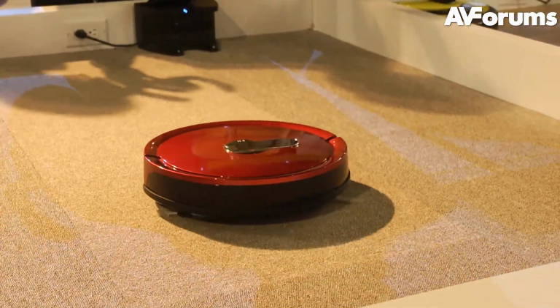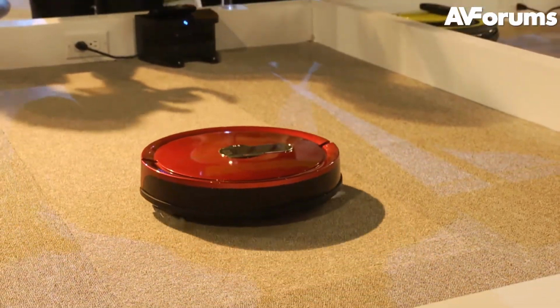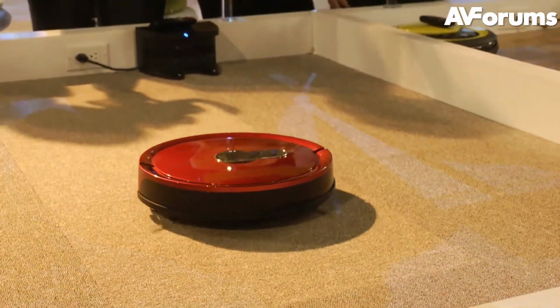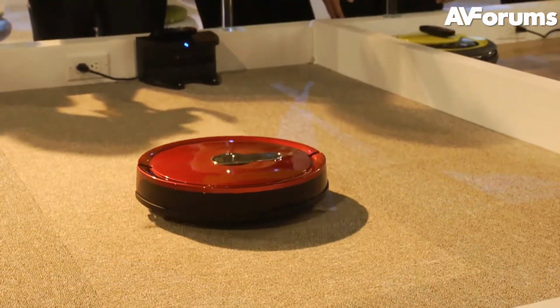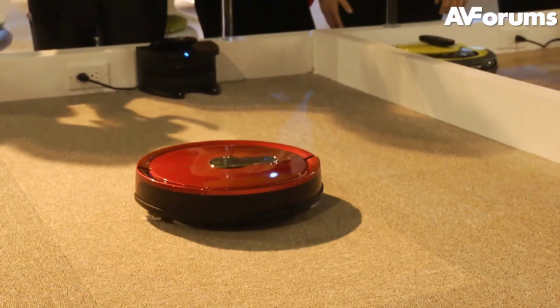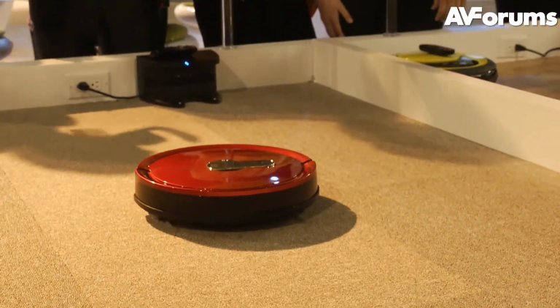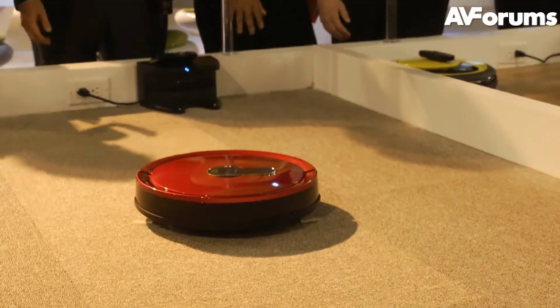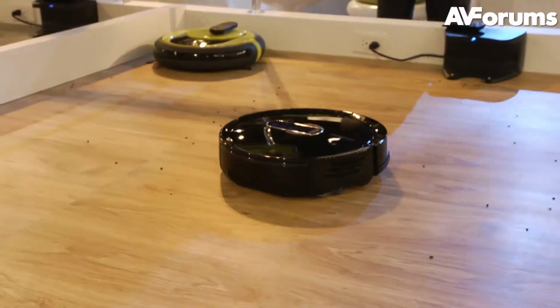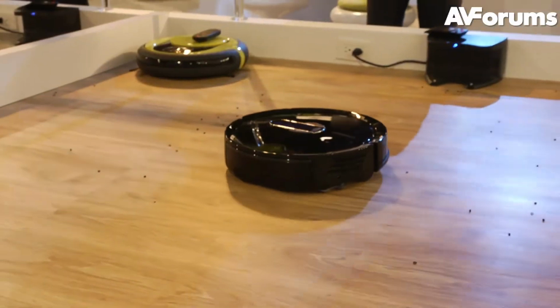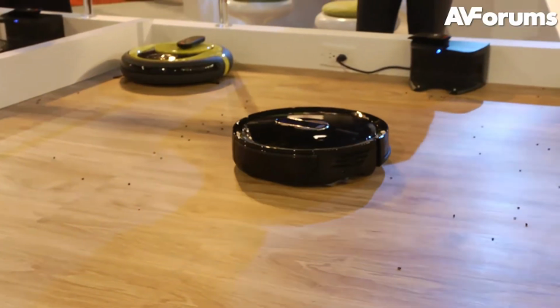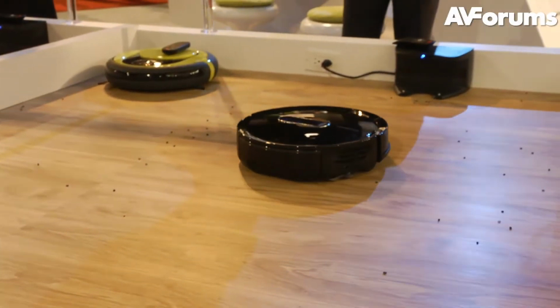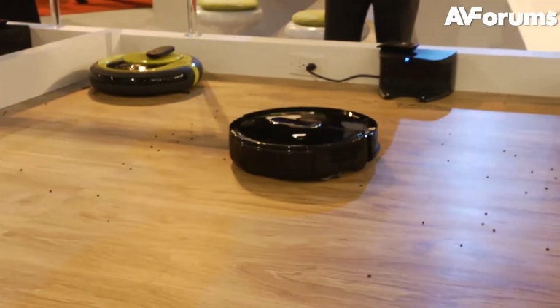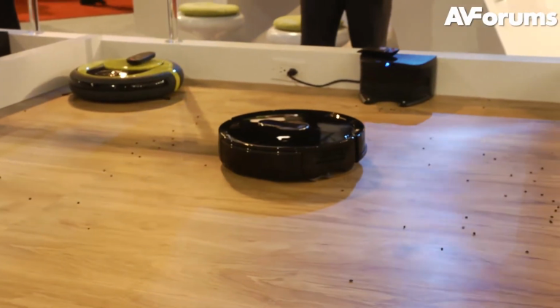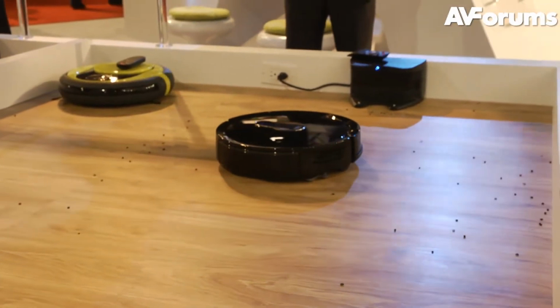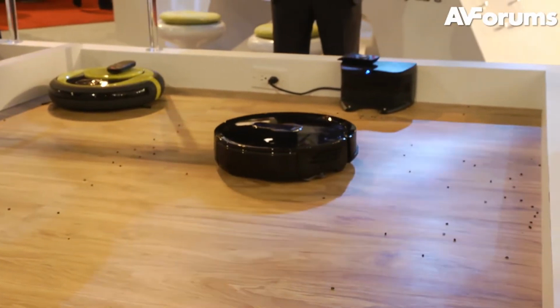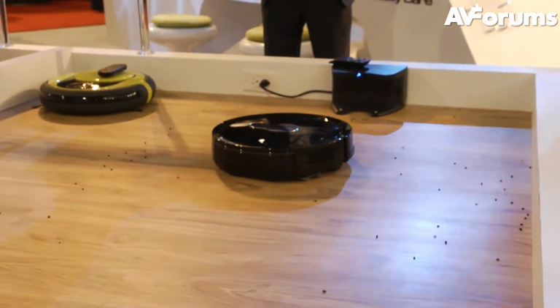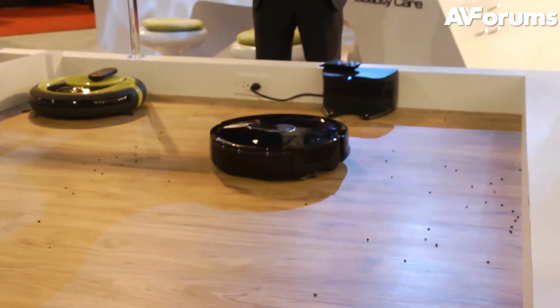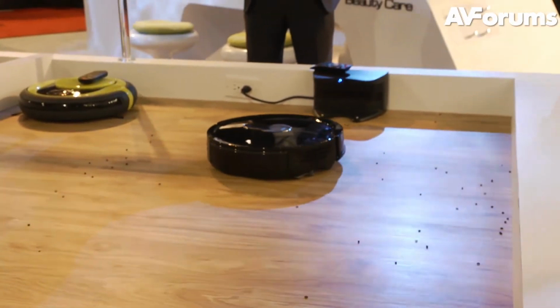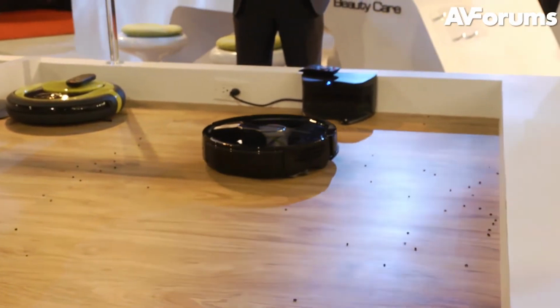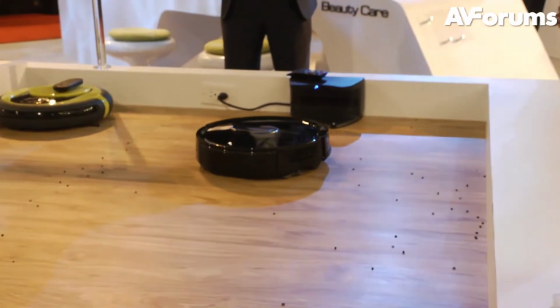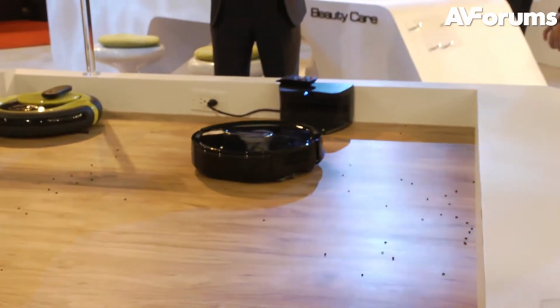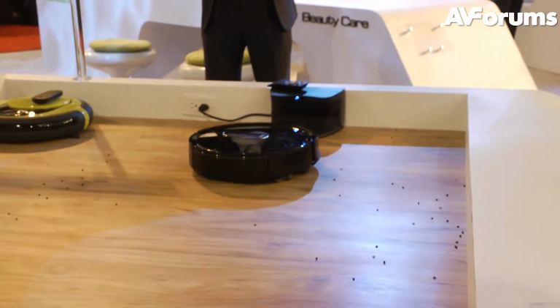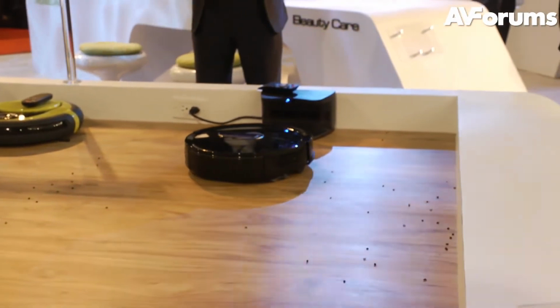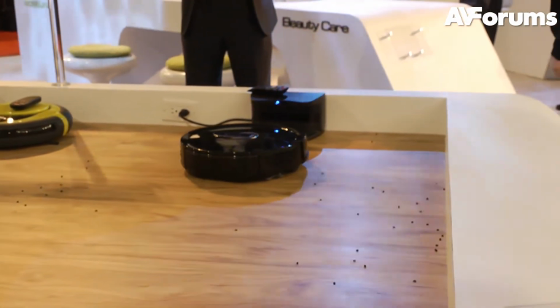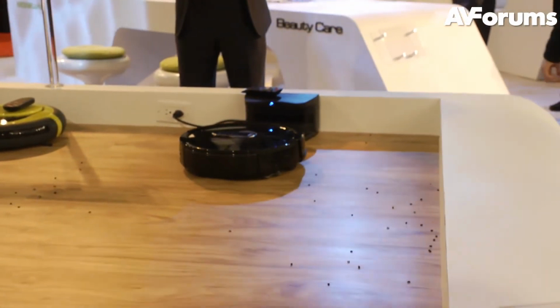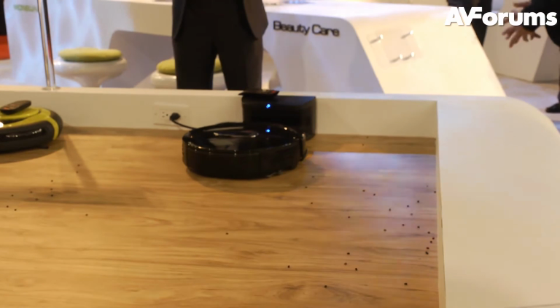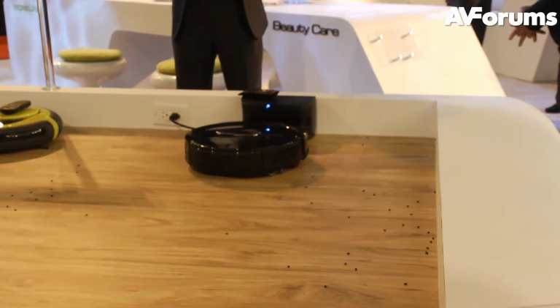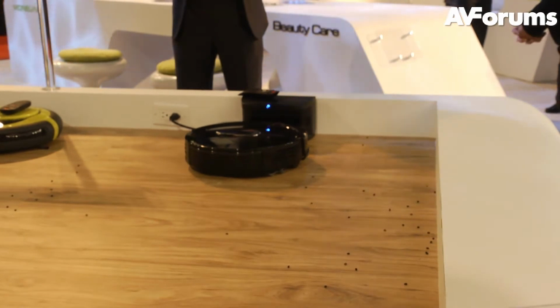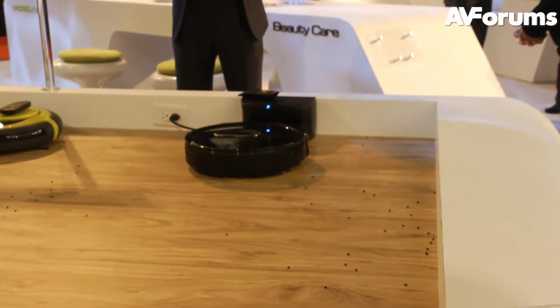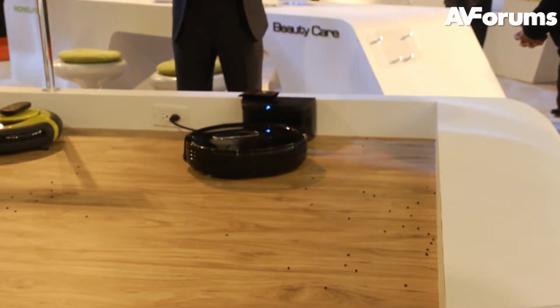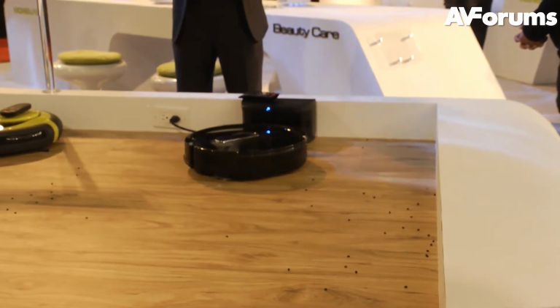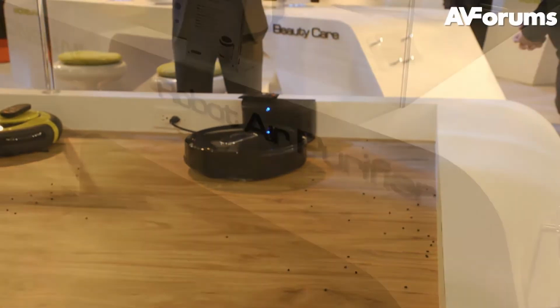These little robots include powerful suction with side brushes and use RF motion steering and room mapping to clean a room before returning to their charging station.